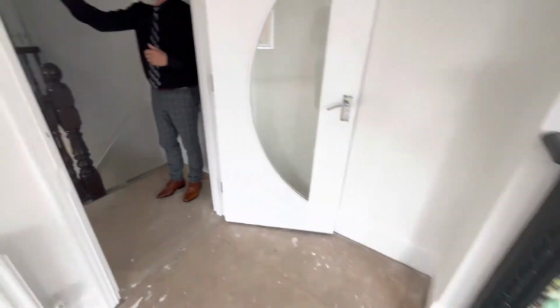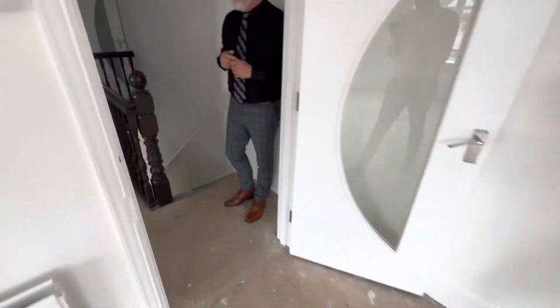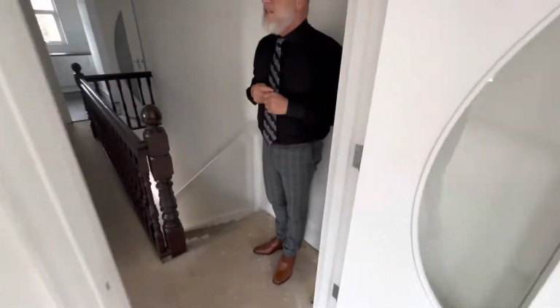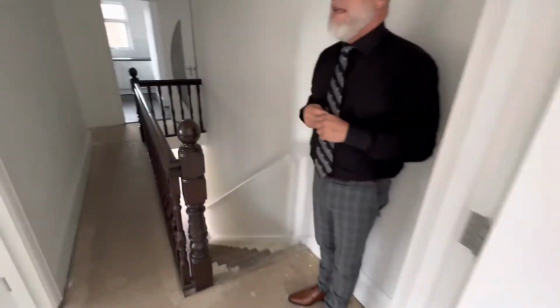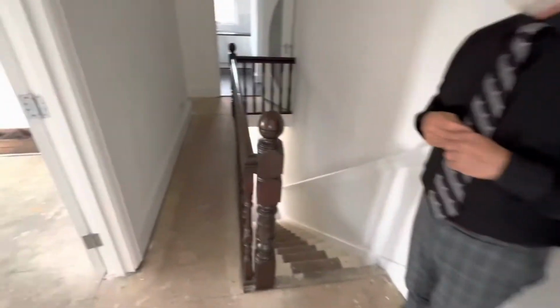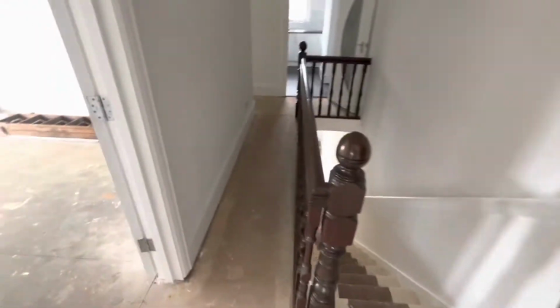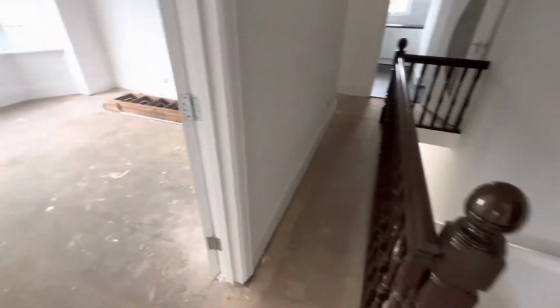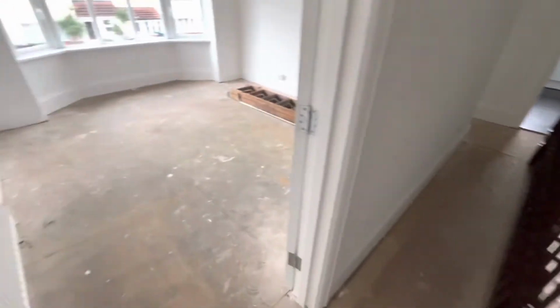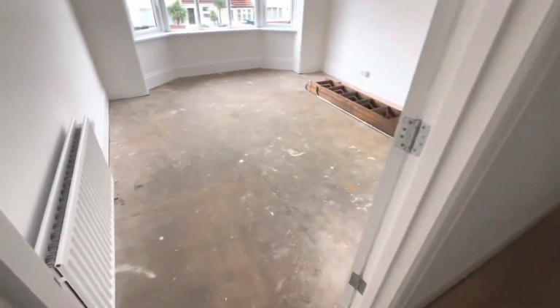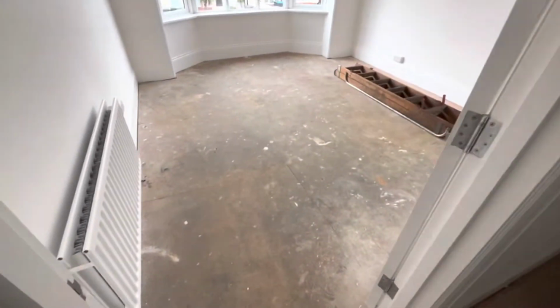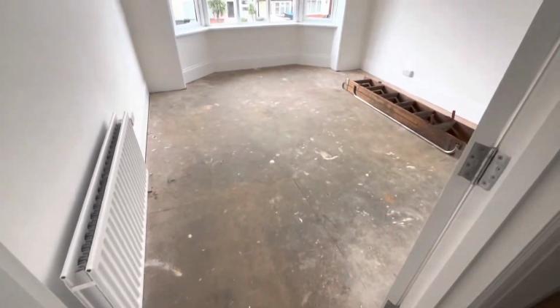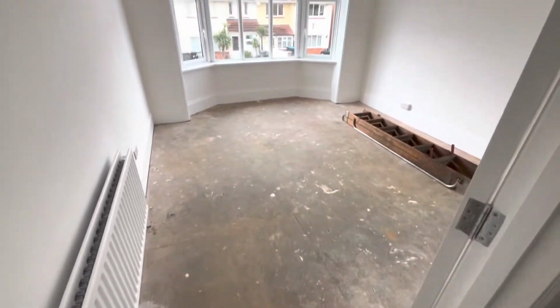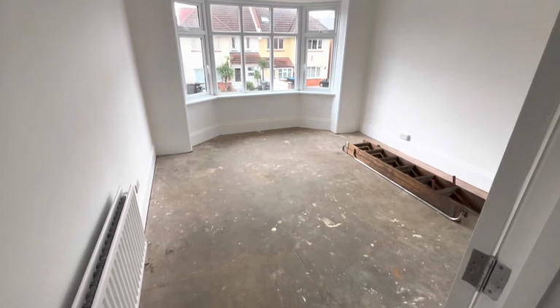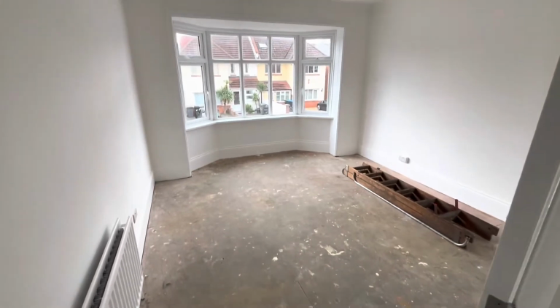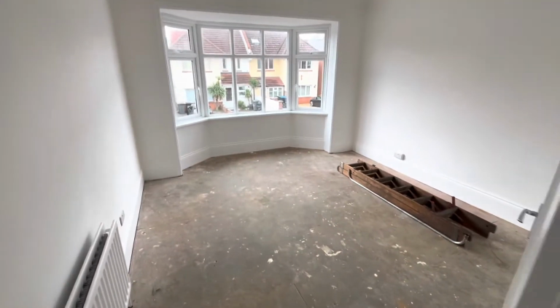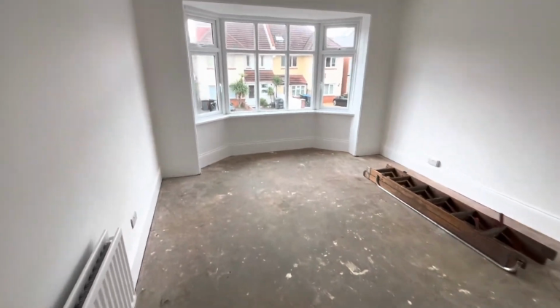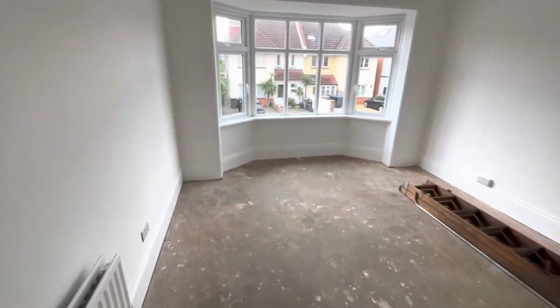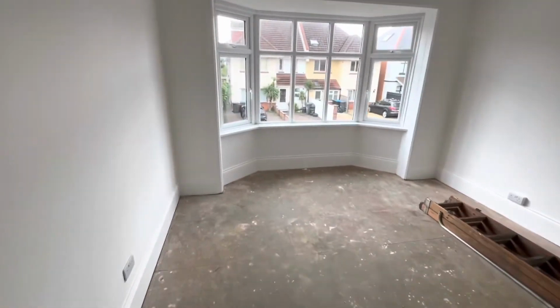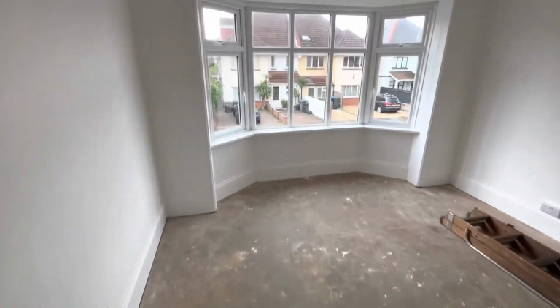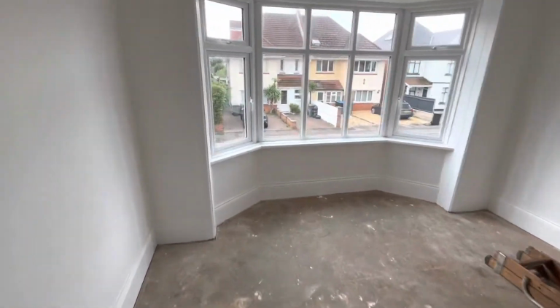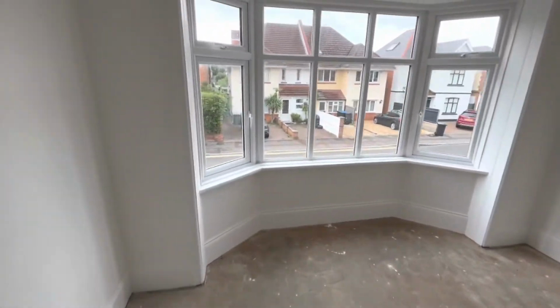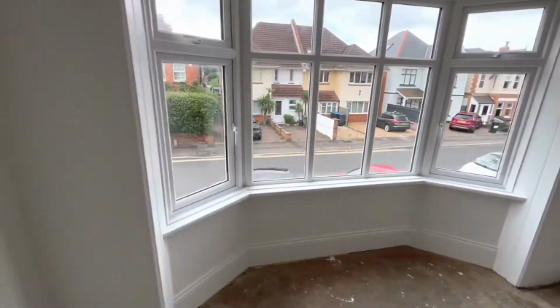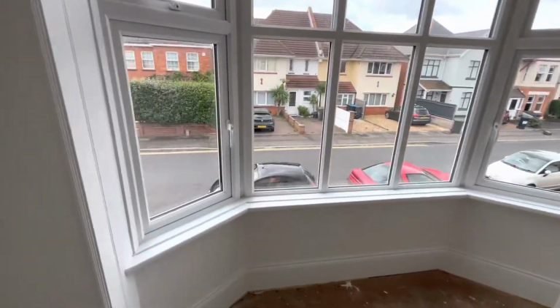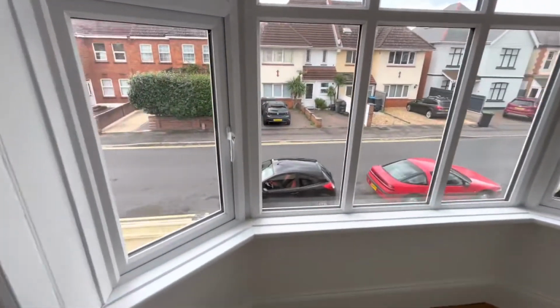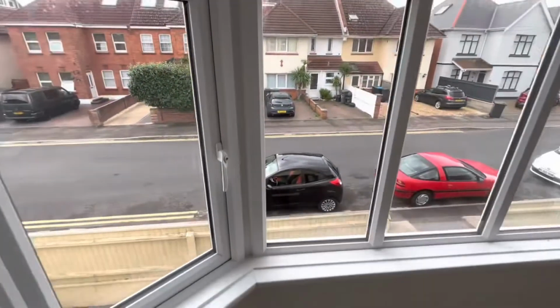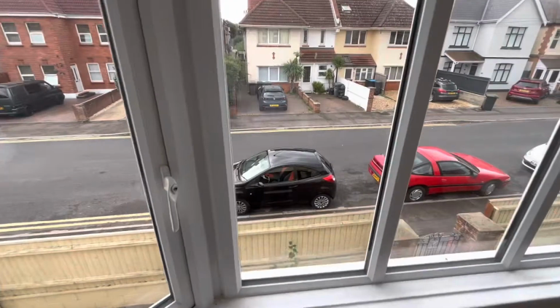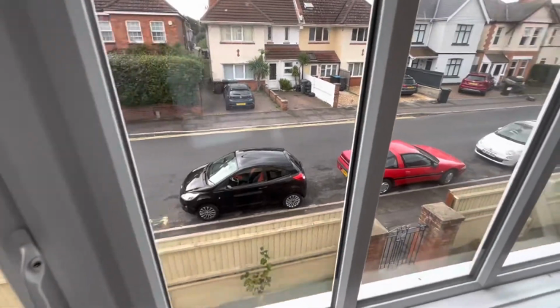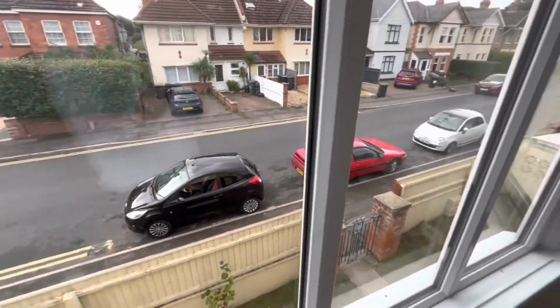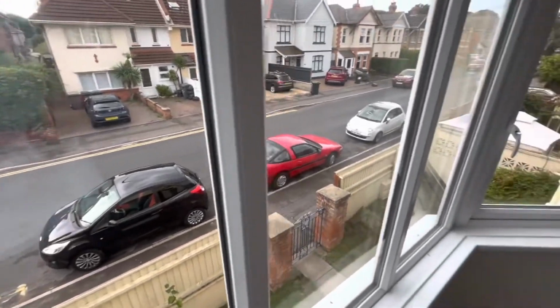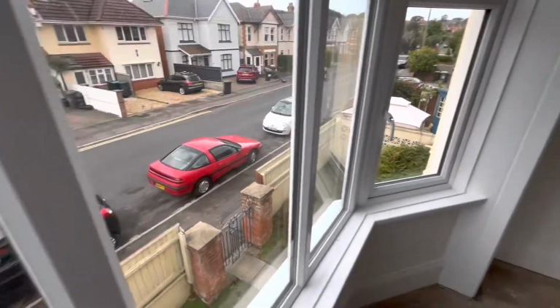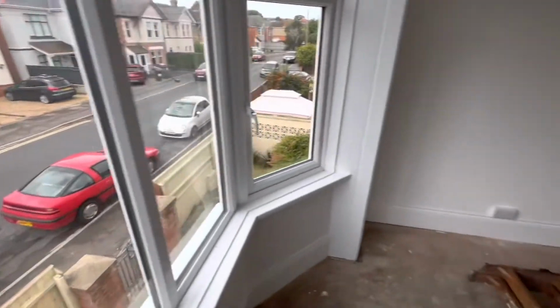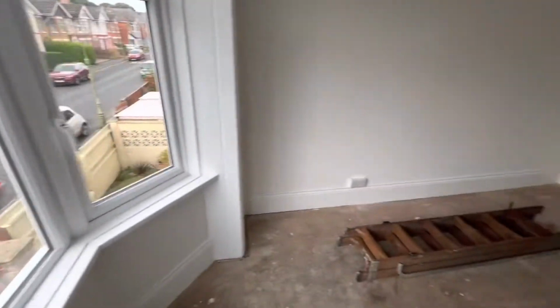We go into the main bedroom which faces over to the side of the property. Really good-sized double. You'll notice as we're walking around how light the area is.